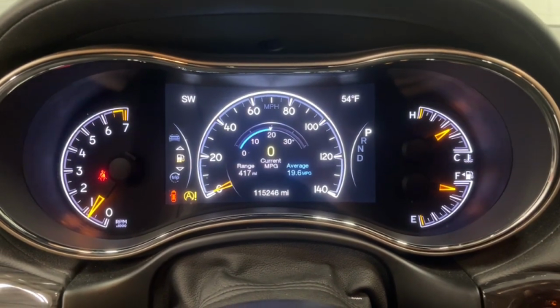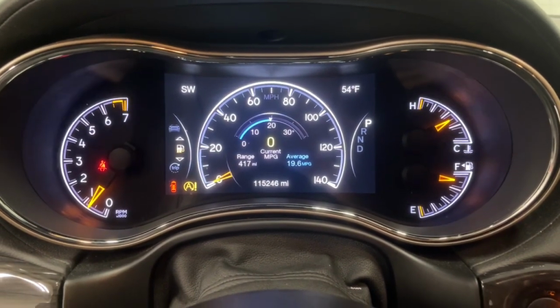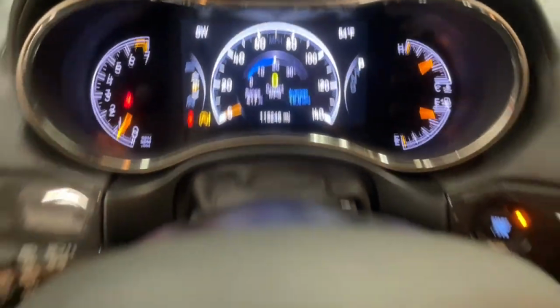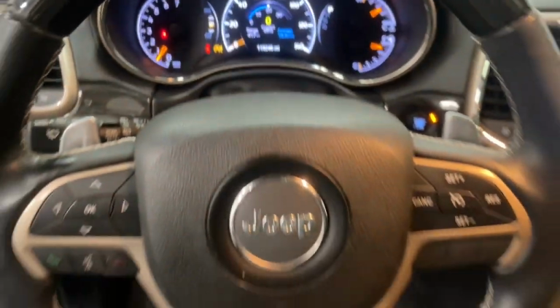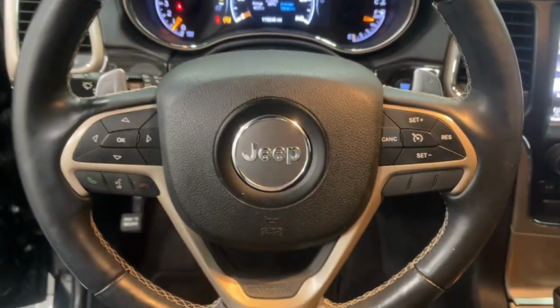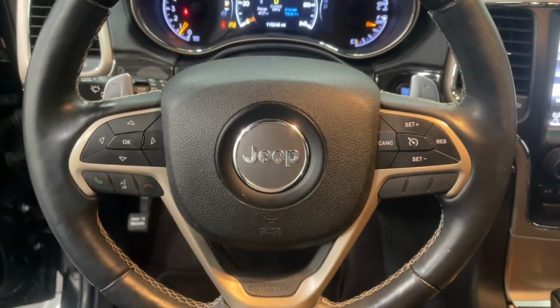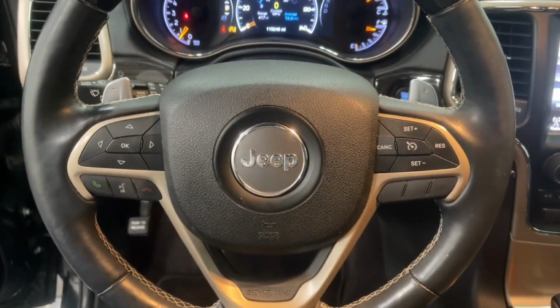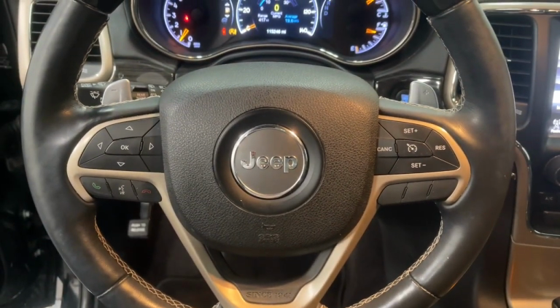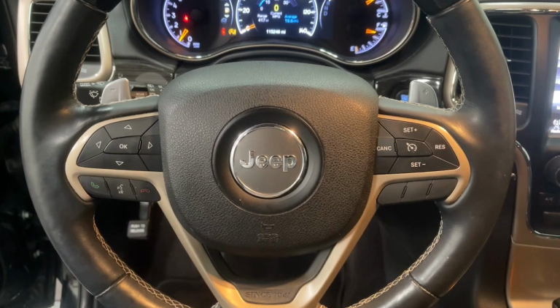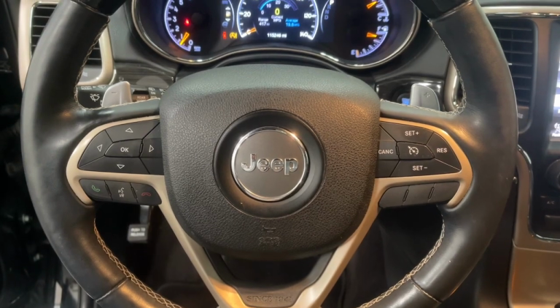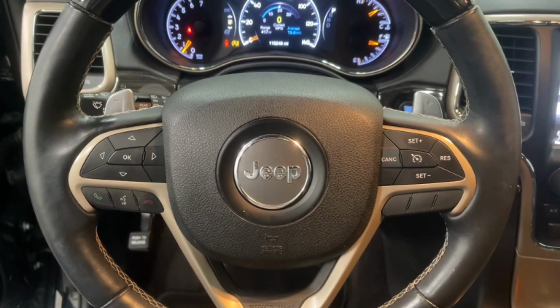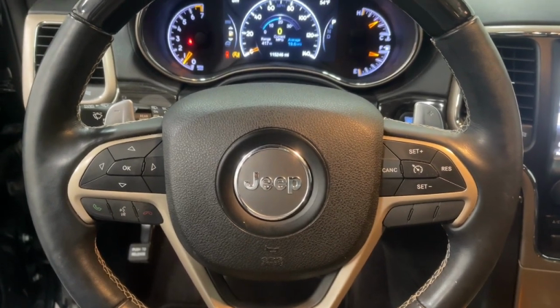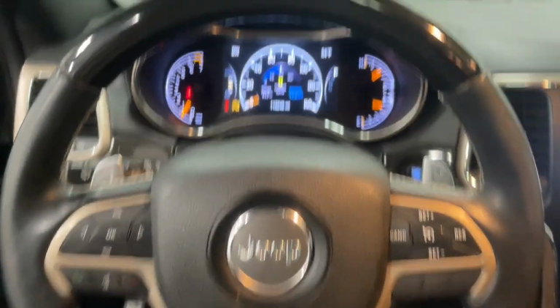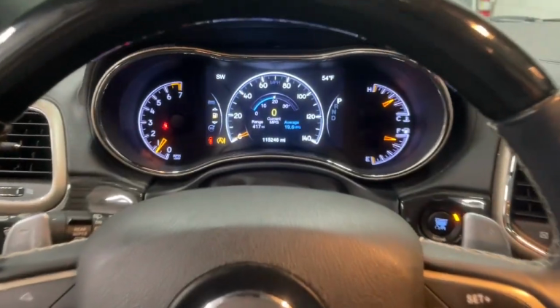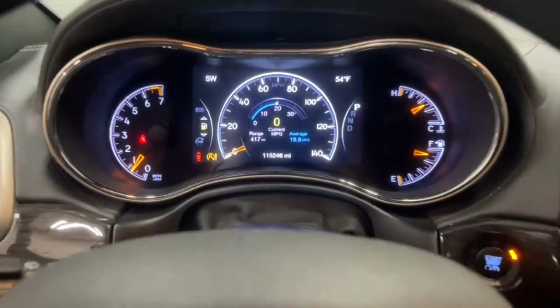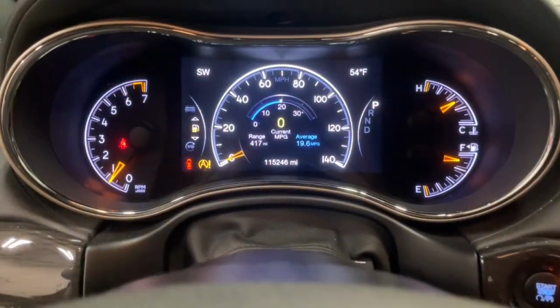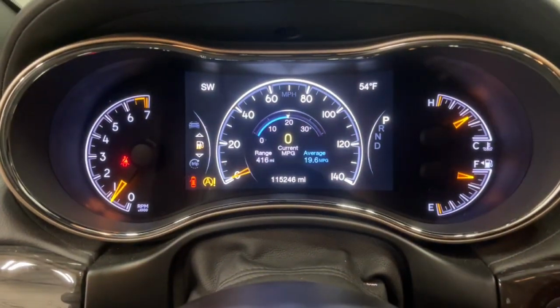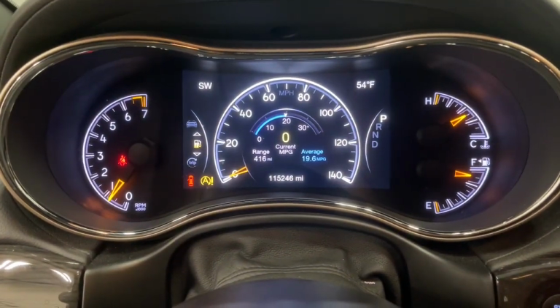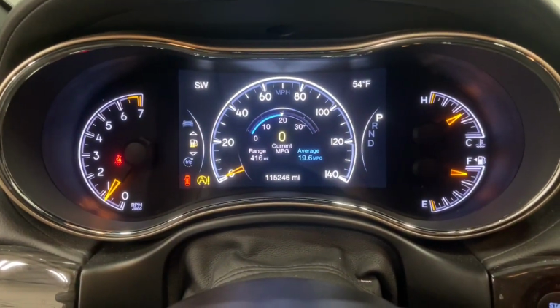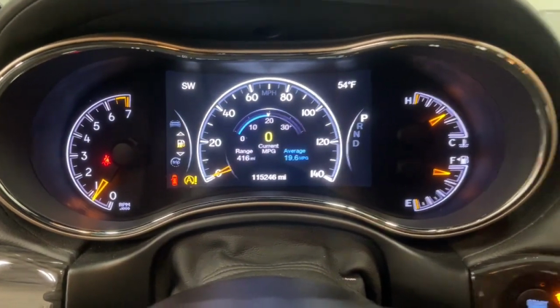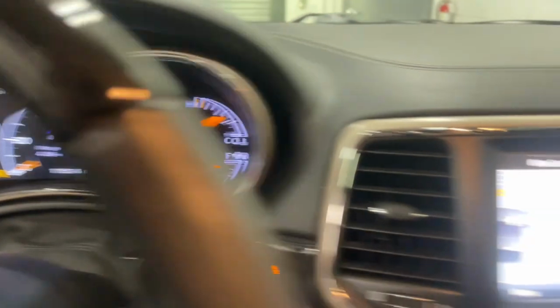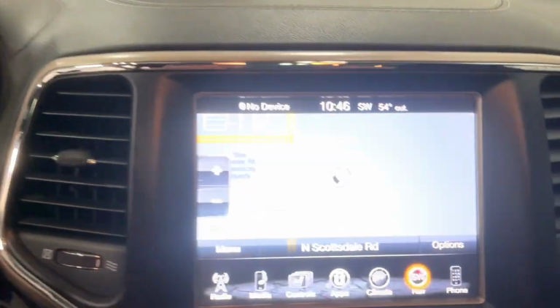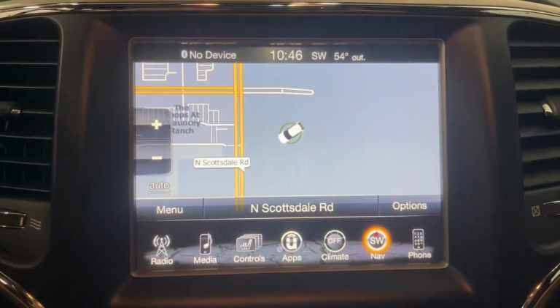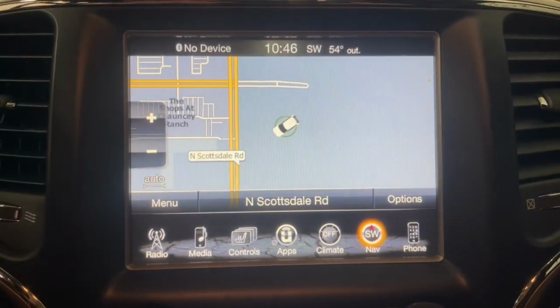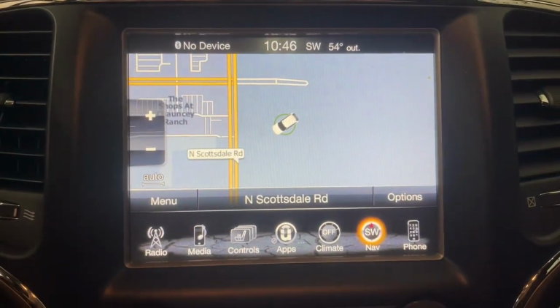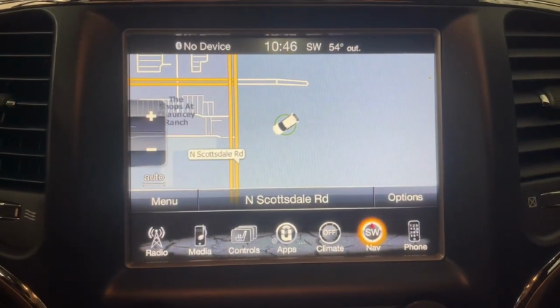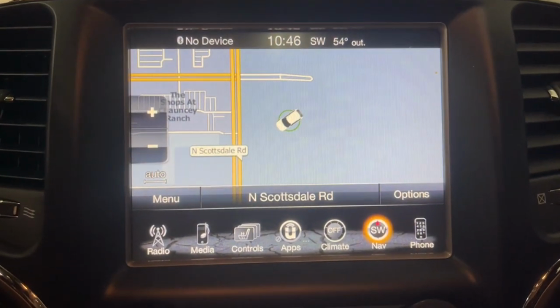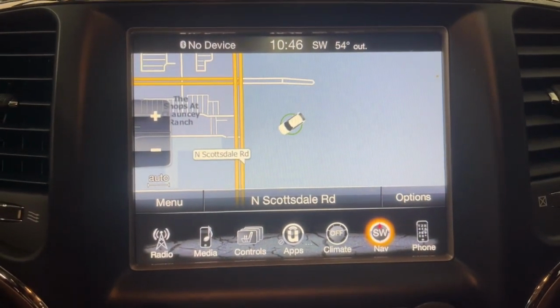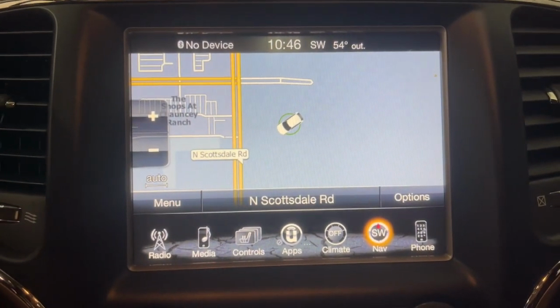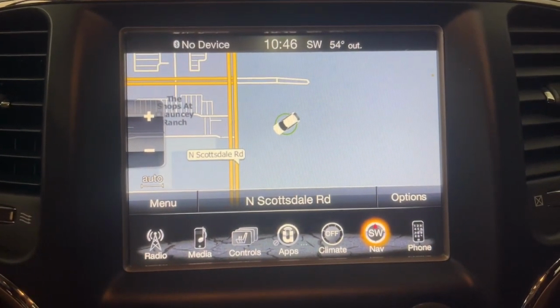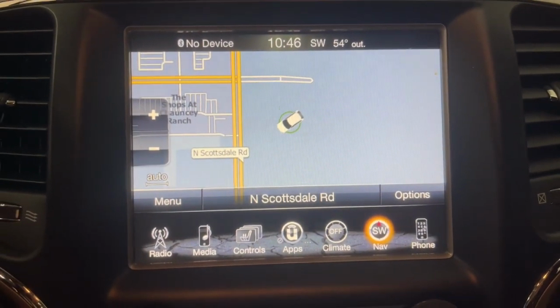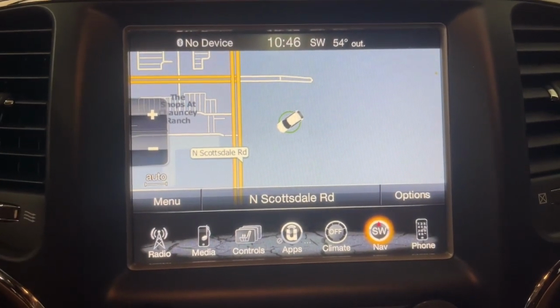Navigation system, keyless entry, sun and moonroof, fog lamps, heated mirrors, power liftgate, woodgrain interior trim, satellite radio, heated rear seat, power passenger seat.